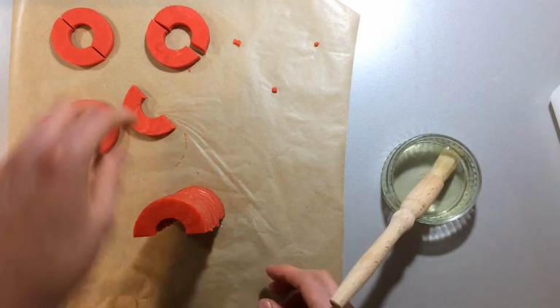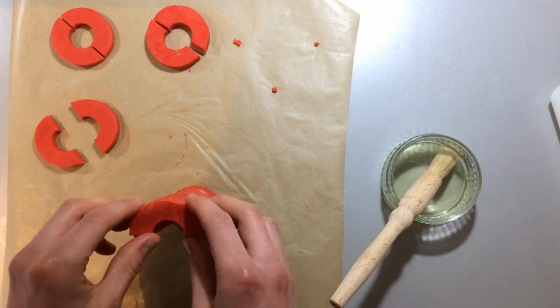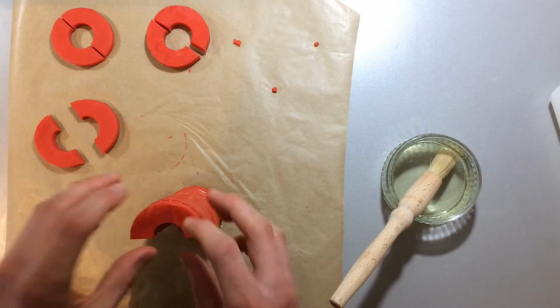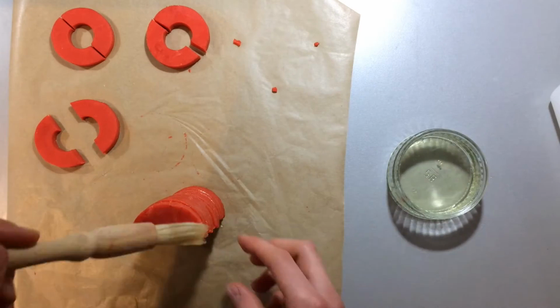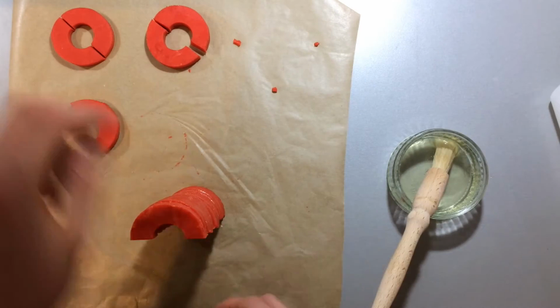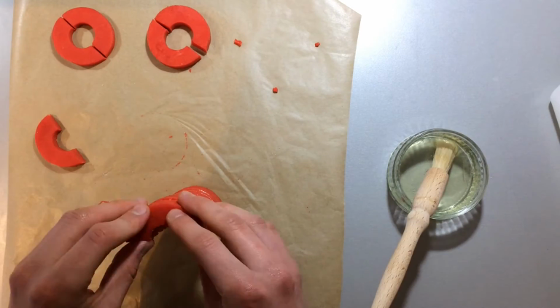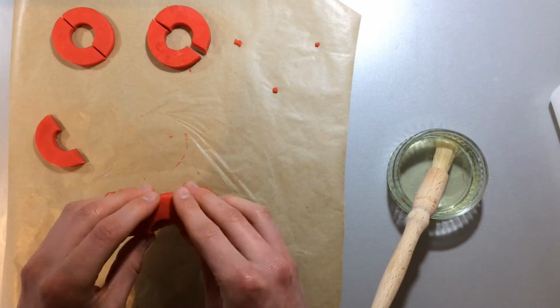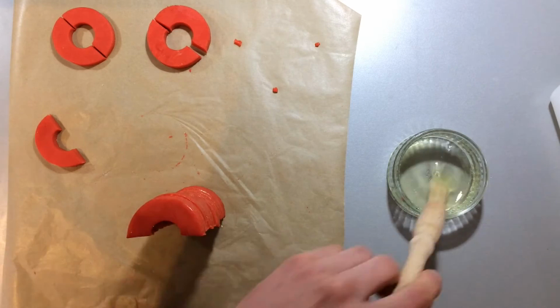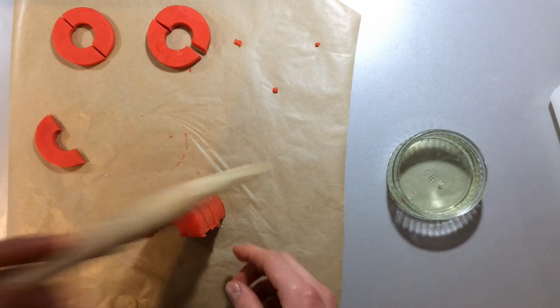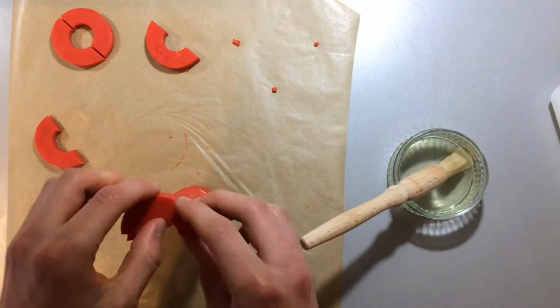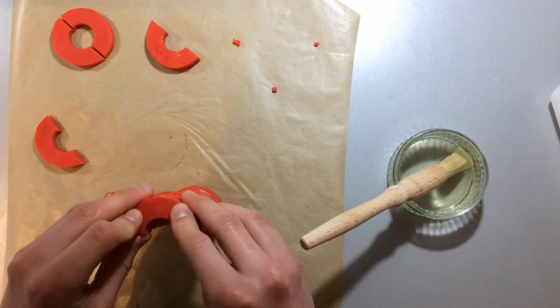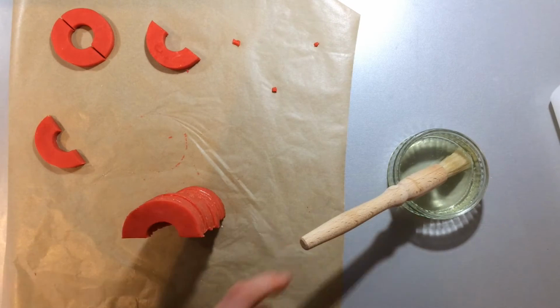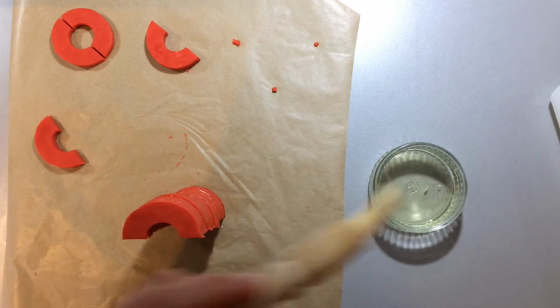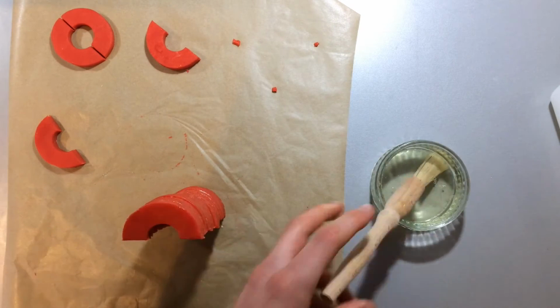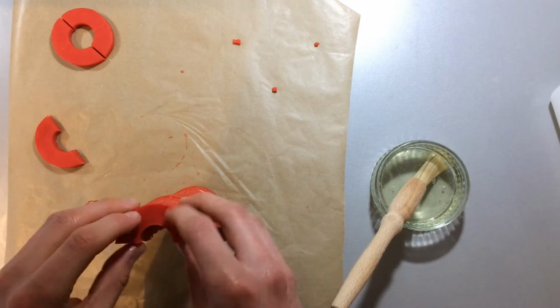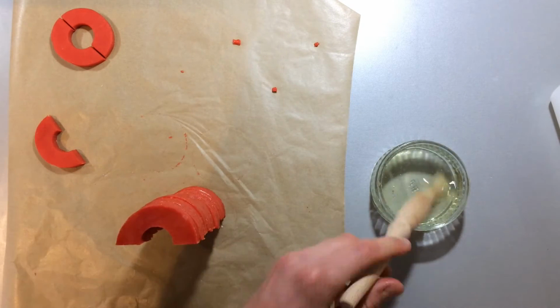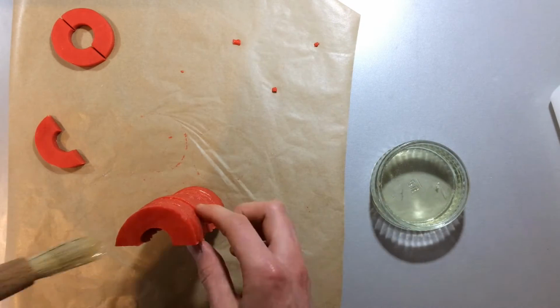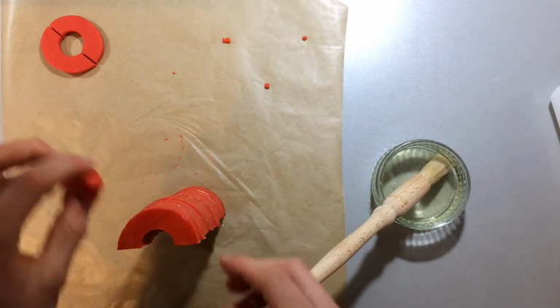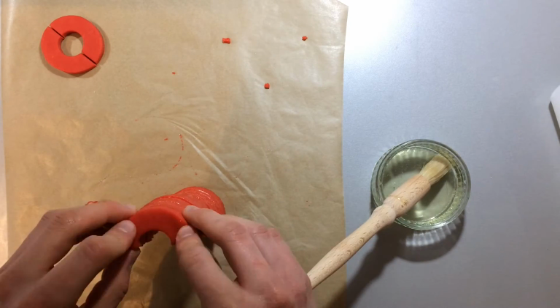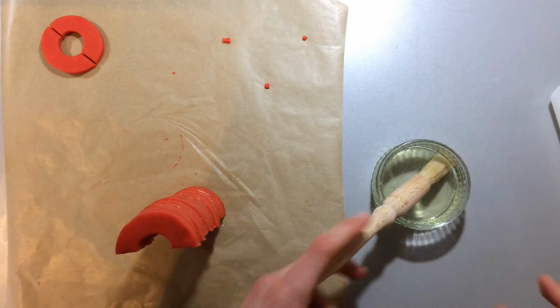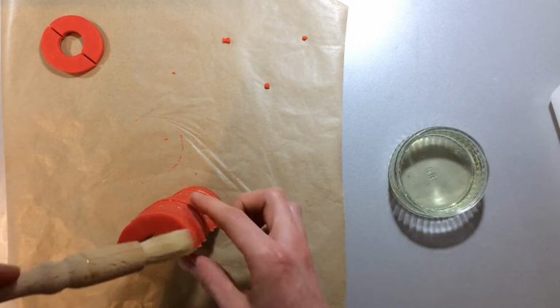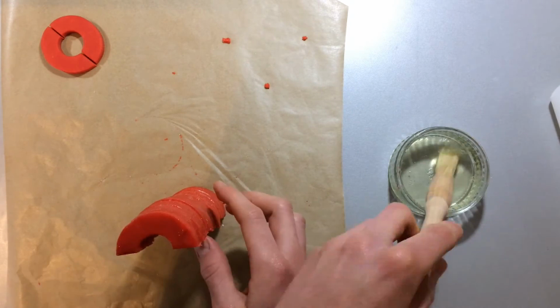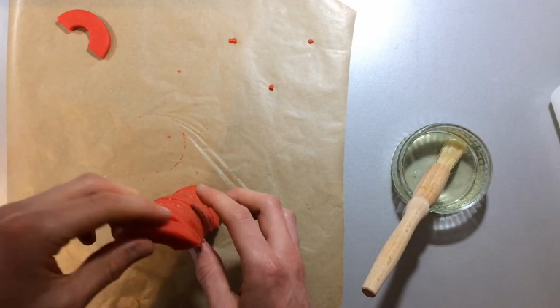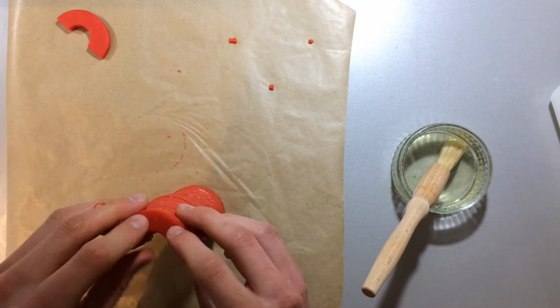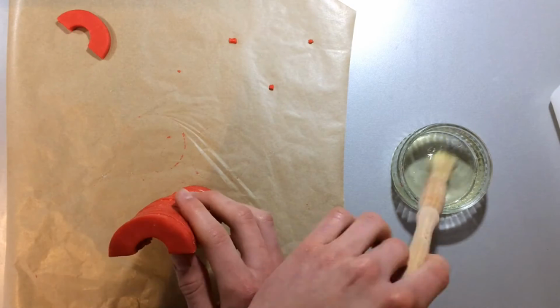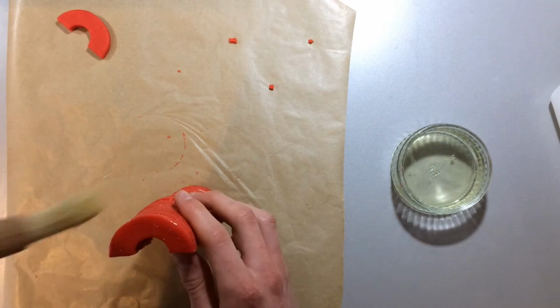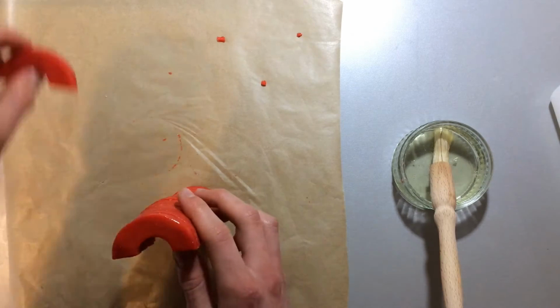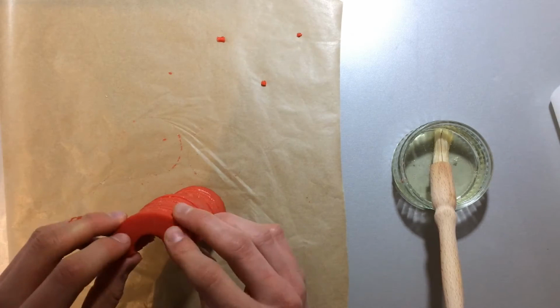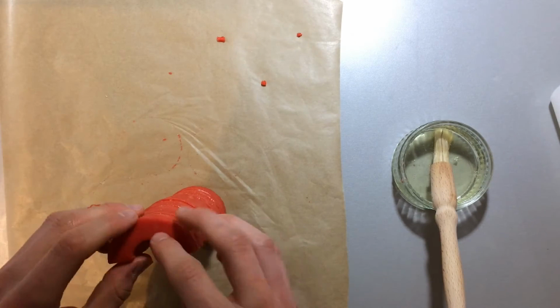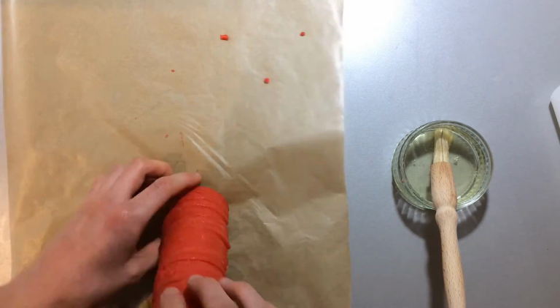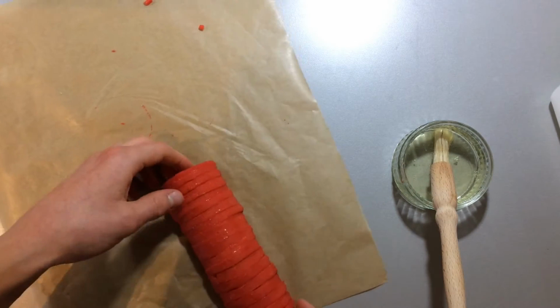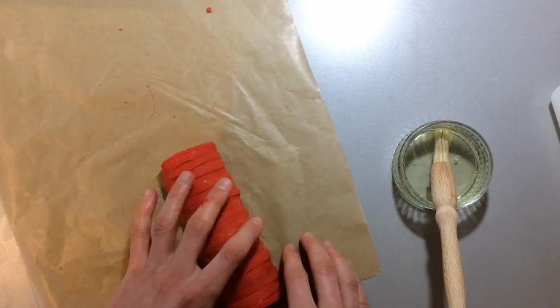Do the same with the red dough, except this time you need not retain the centres — you only need the outer ring. Just leave this in the fridge to set.